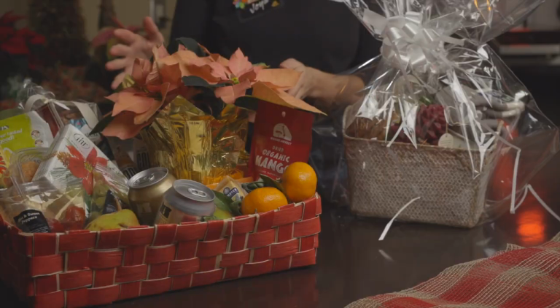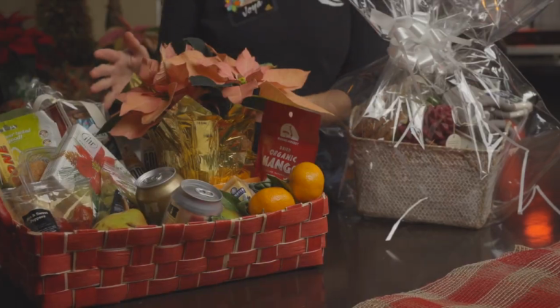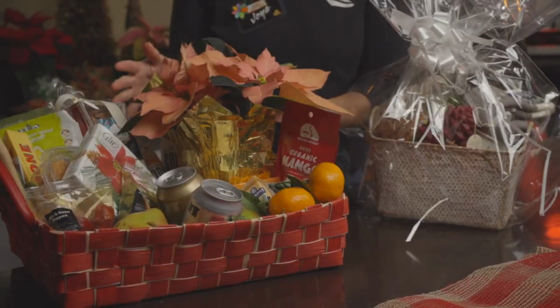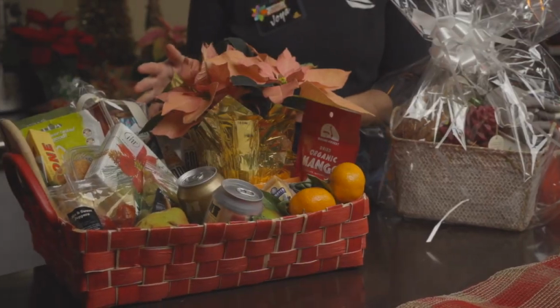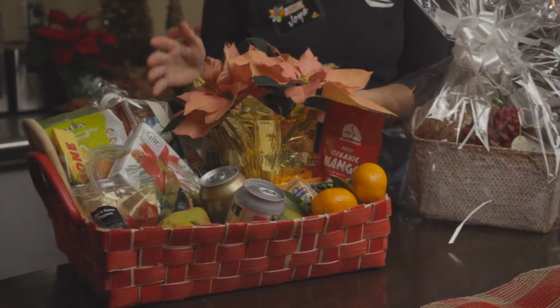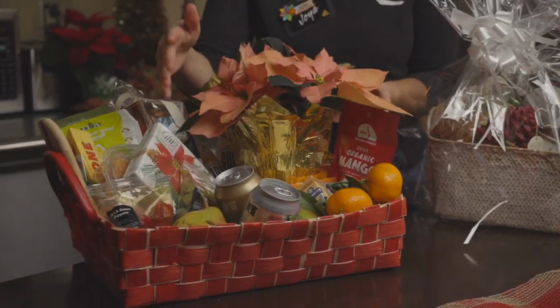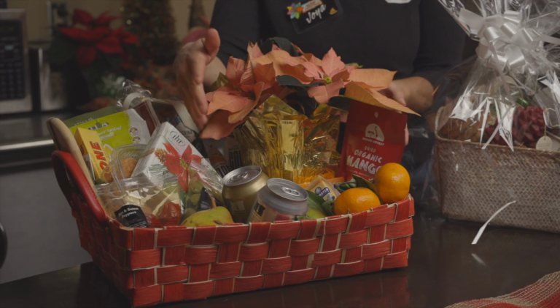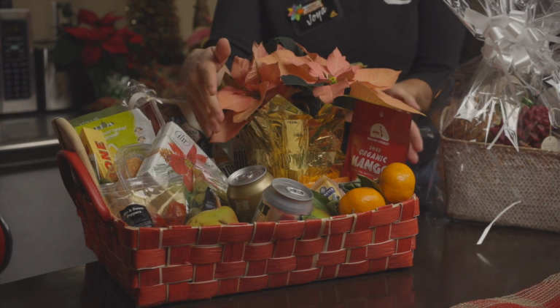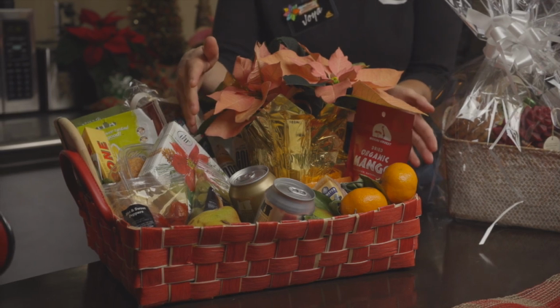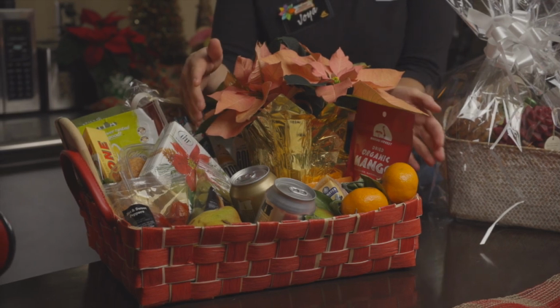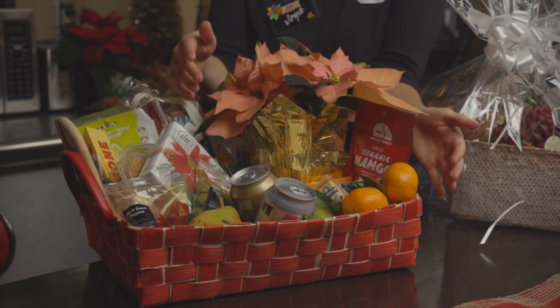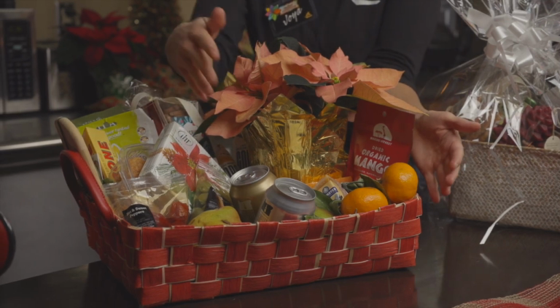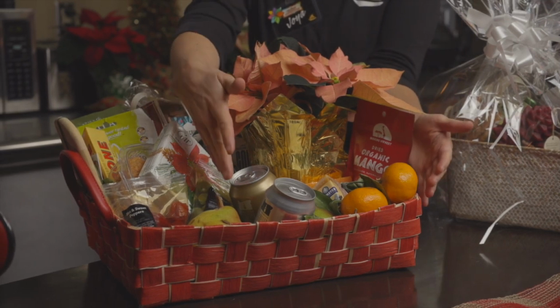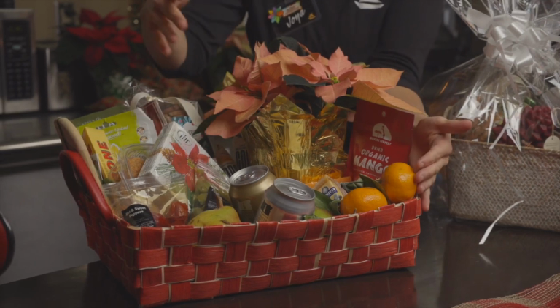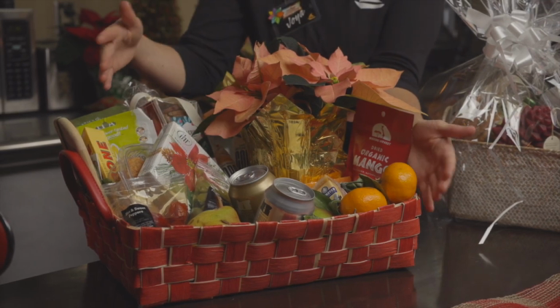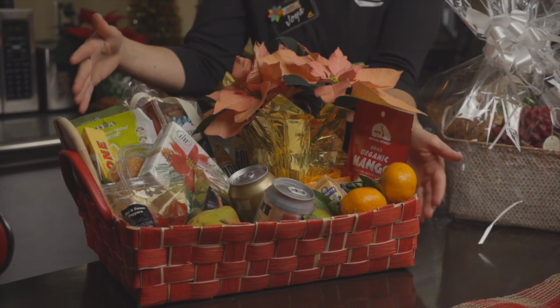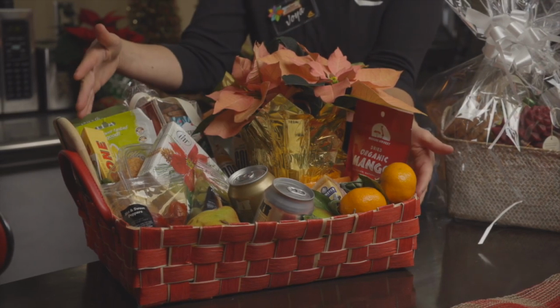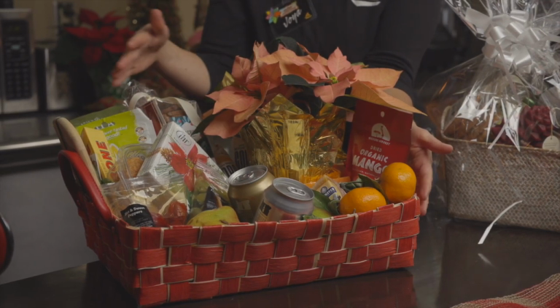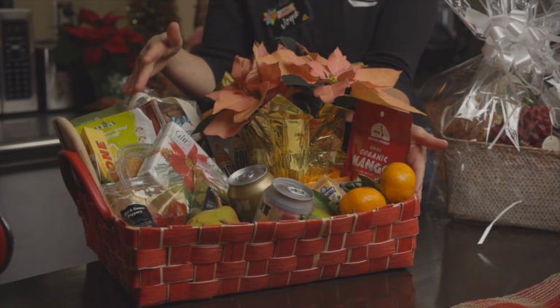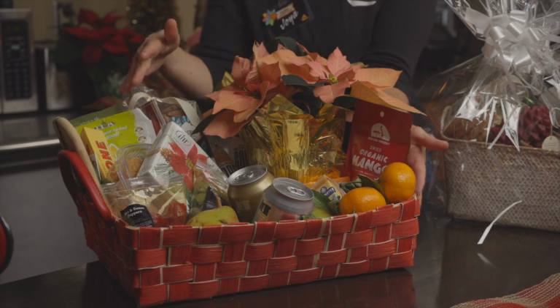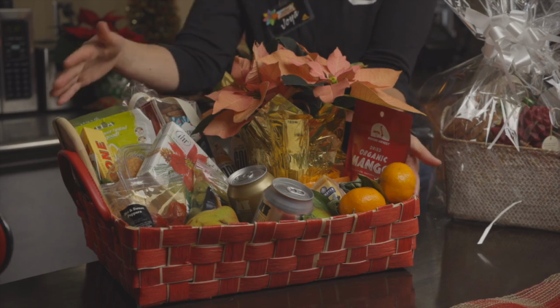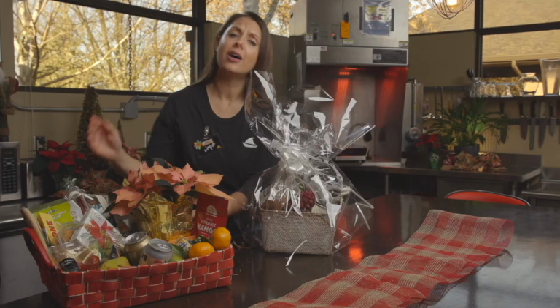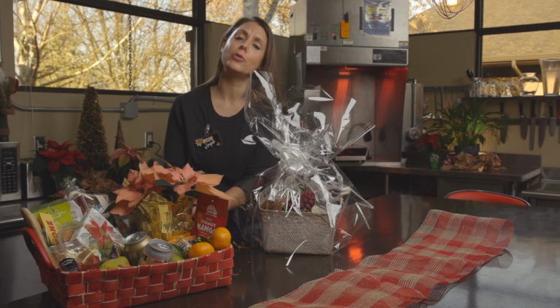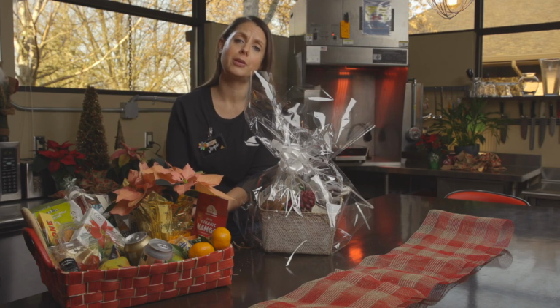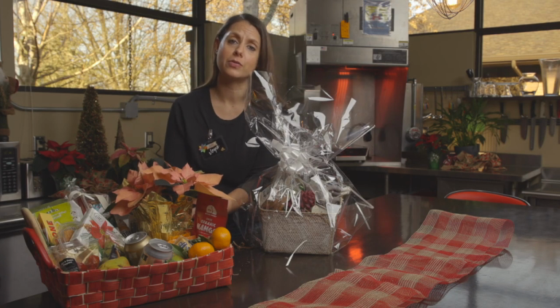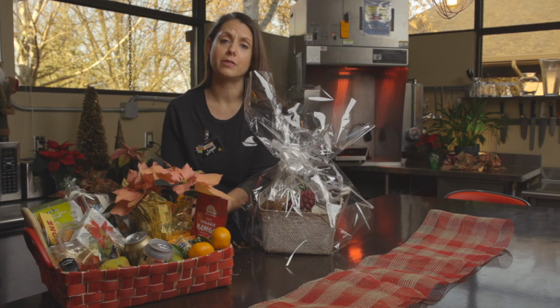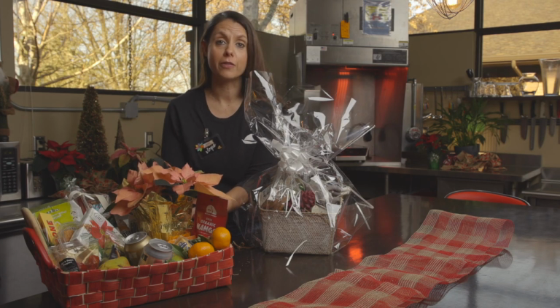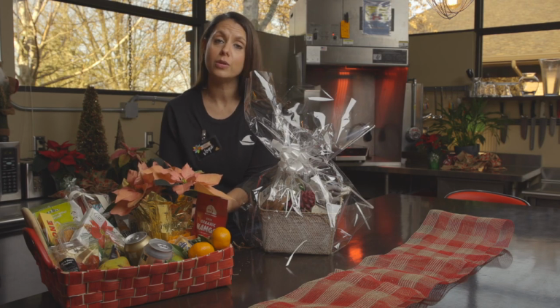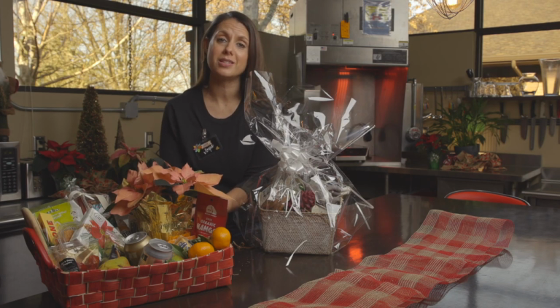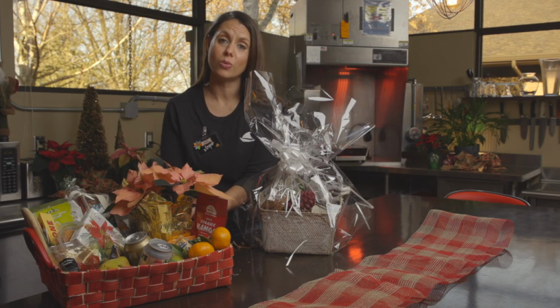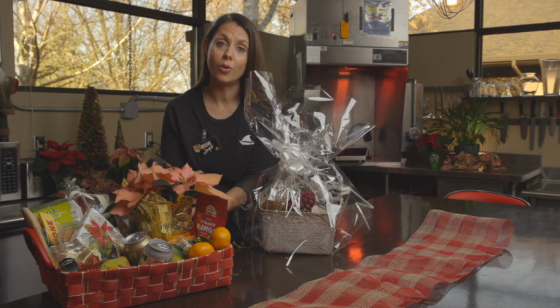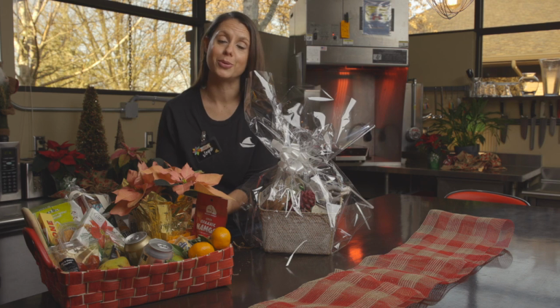And in the large basket, I have cheese, salami, wine, fruit, nuts, and crostini. A beautiful and impactful gift for the food enthusiast or a whole household.